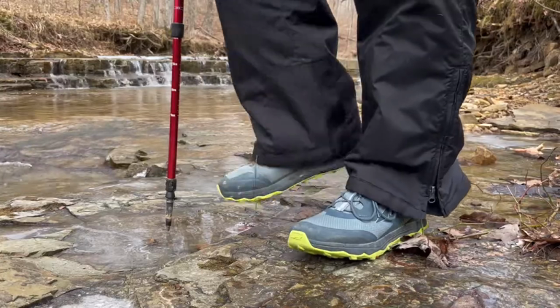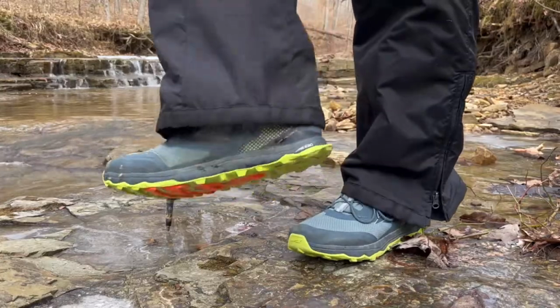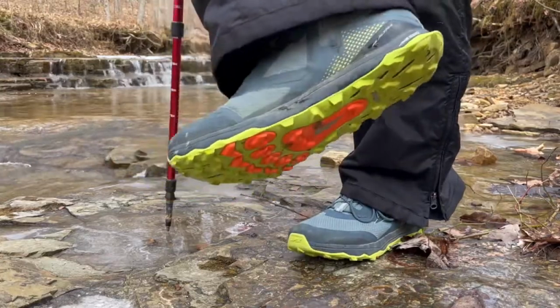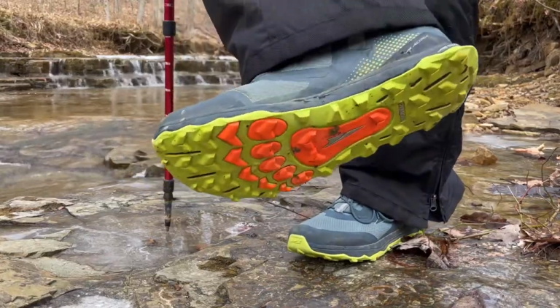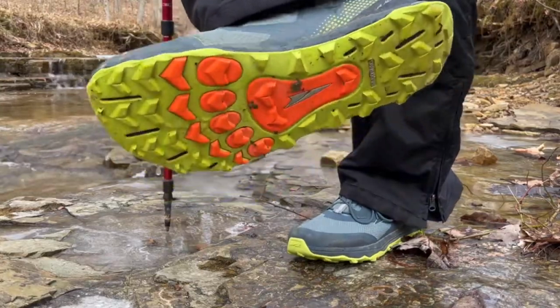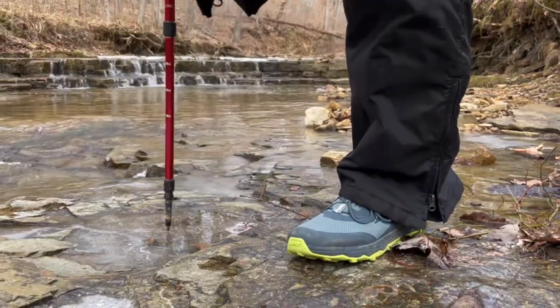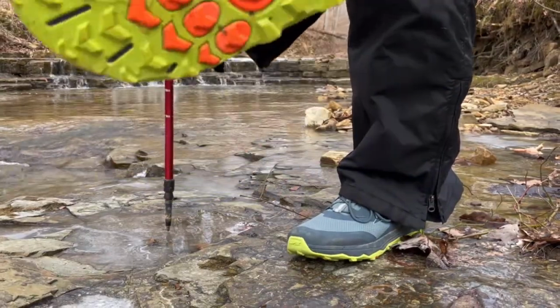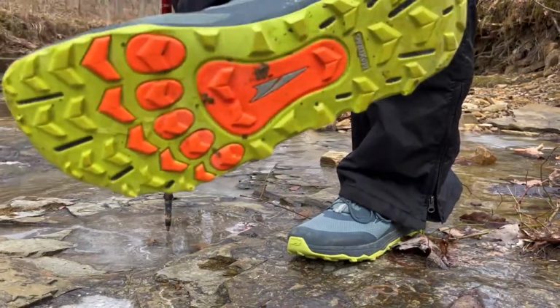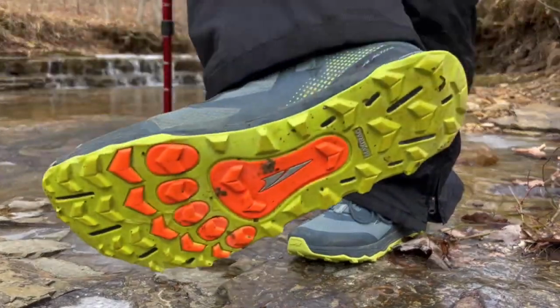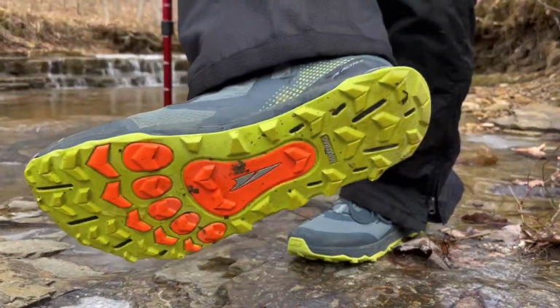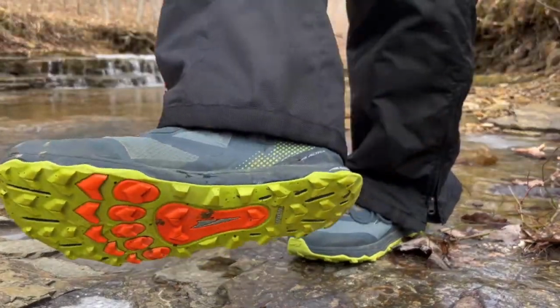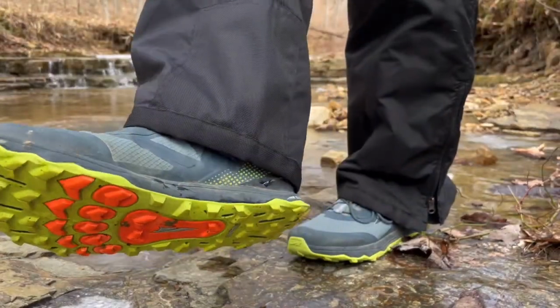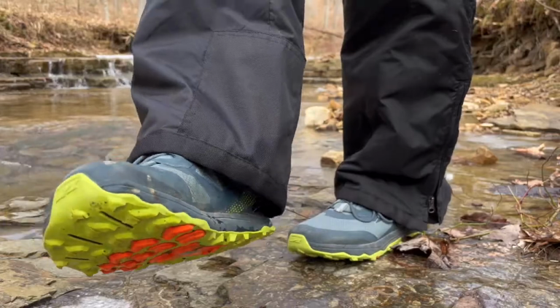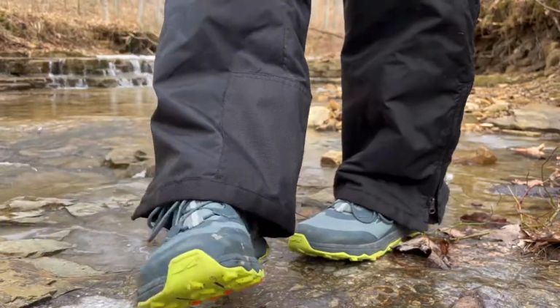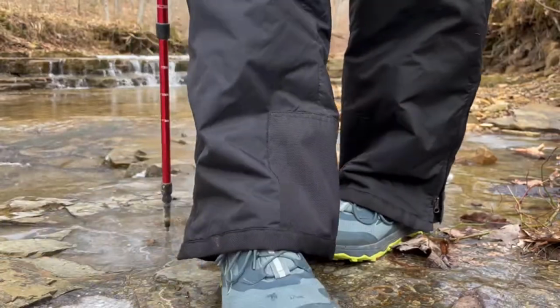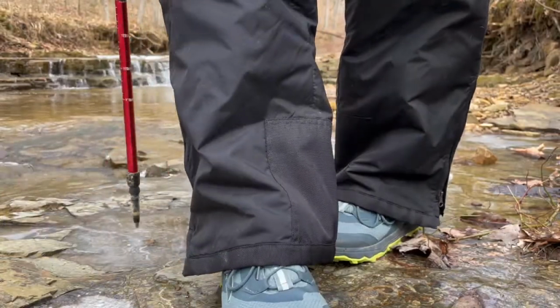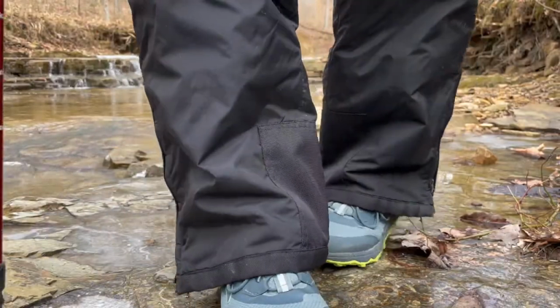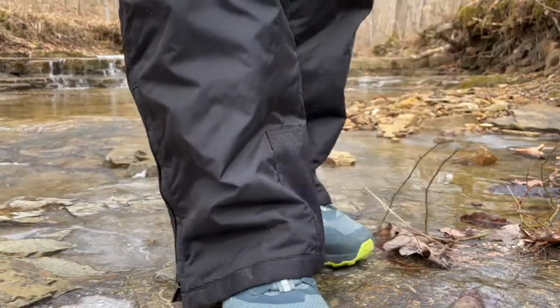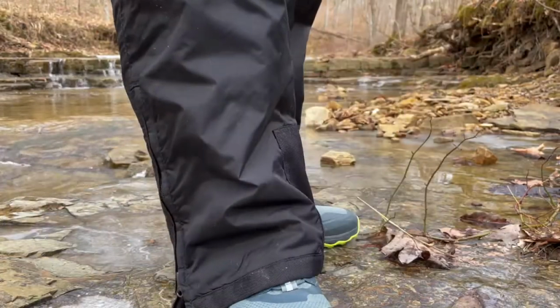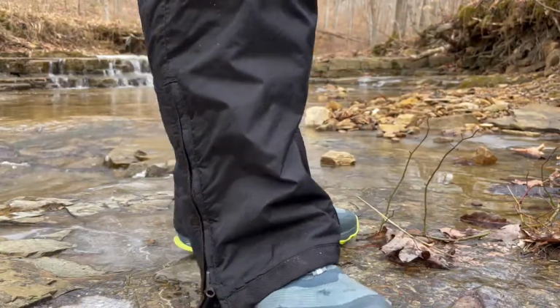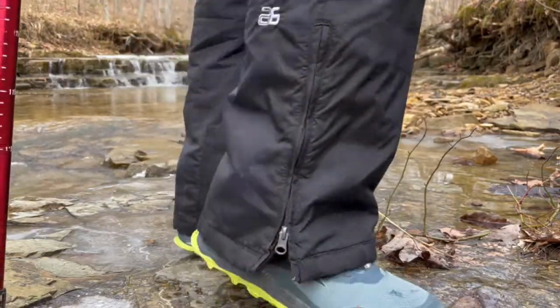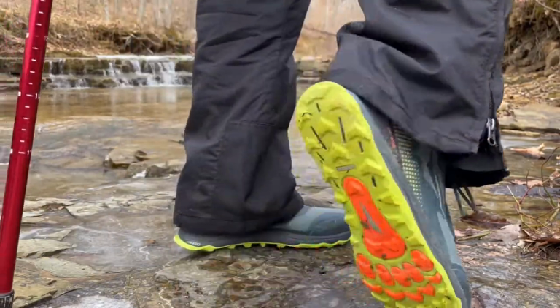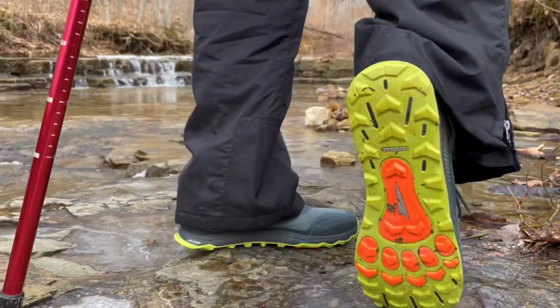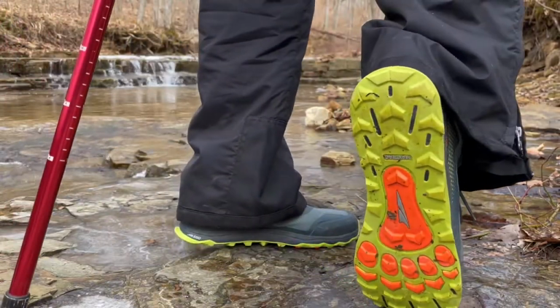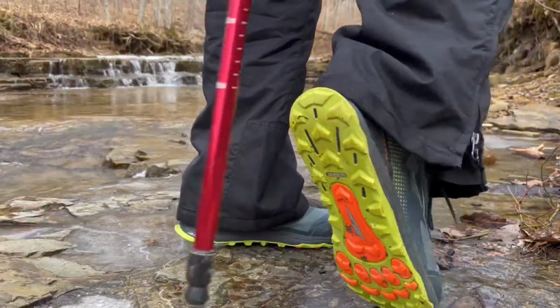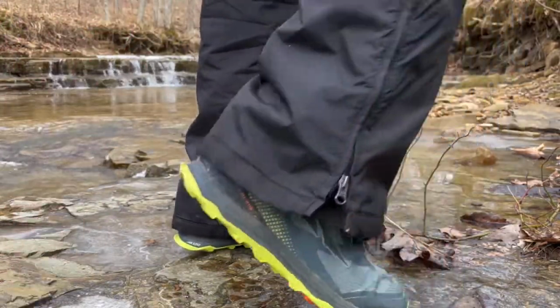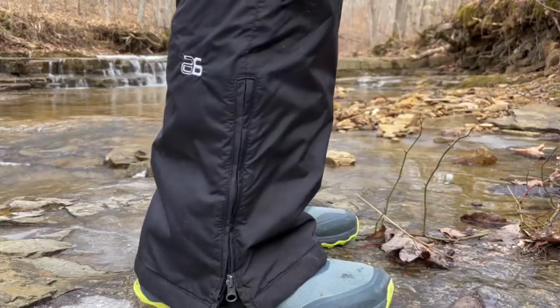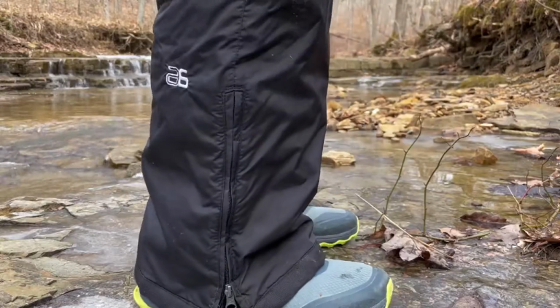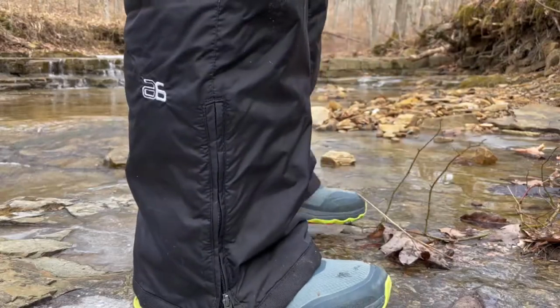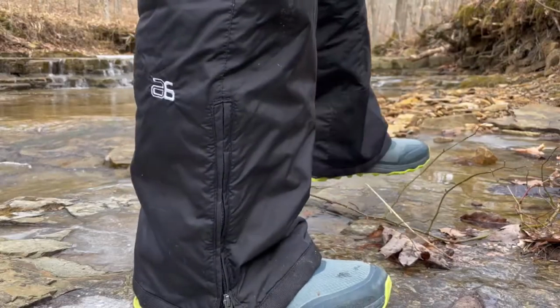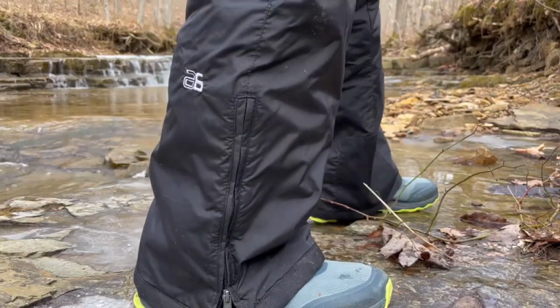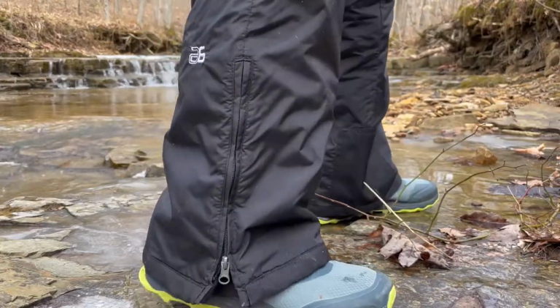These shoes are great — they have the same great feel, the same great look, the tread pattern is great on the ice and snow, they're water resistant. These are a great shoe.